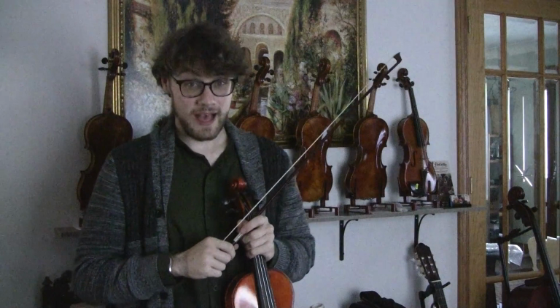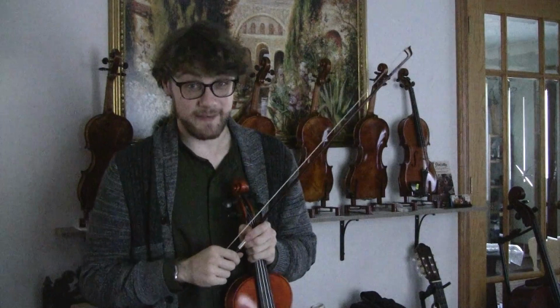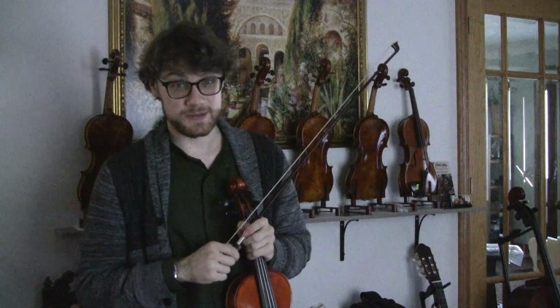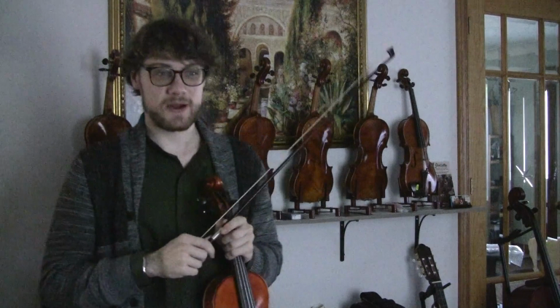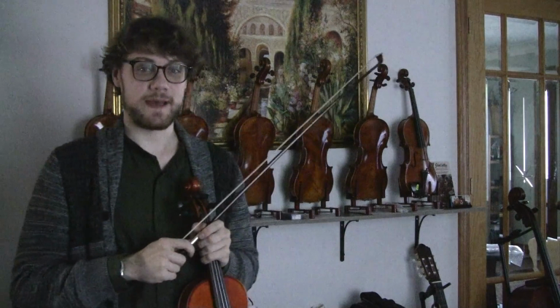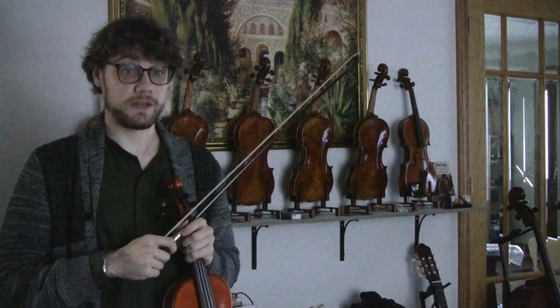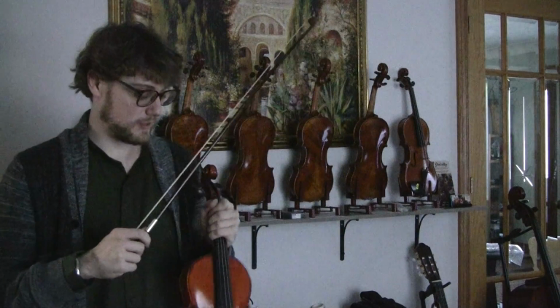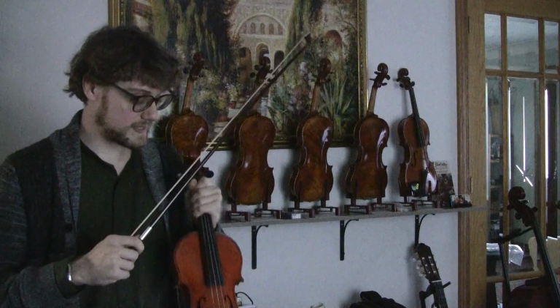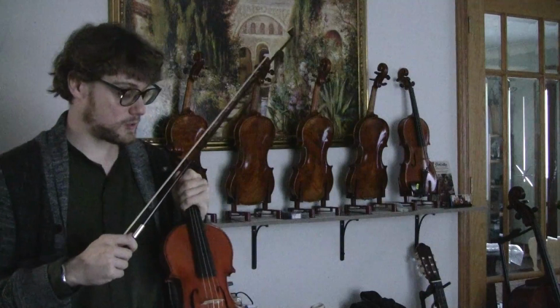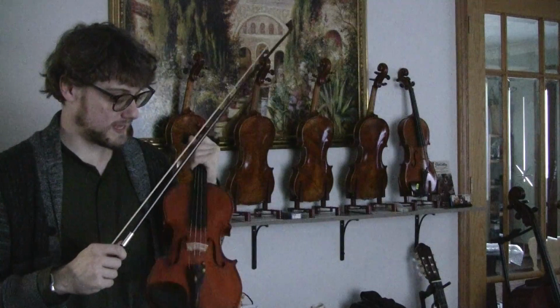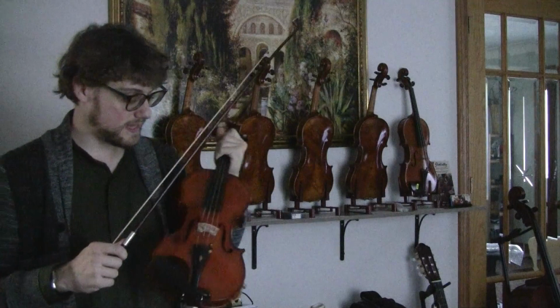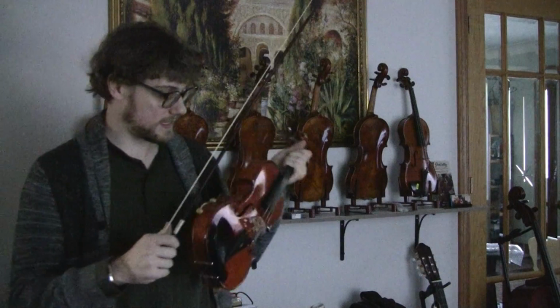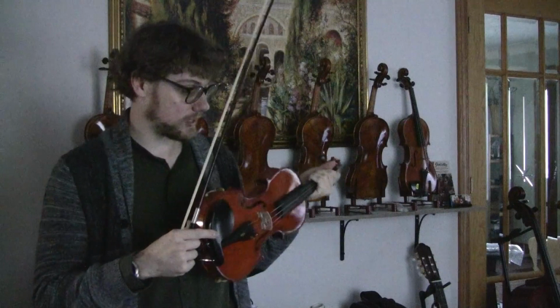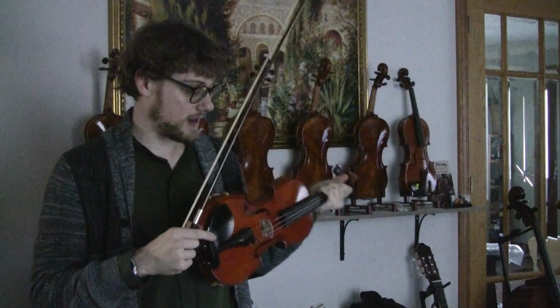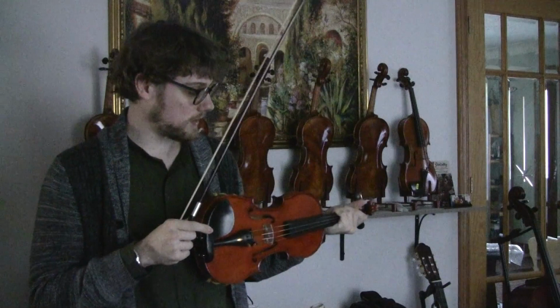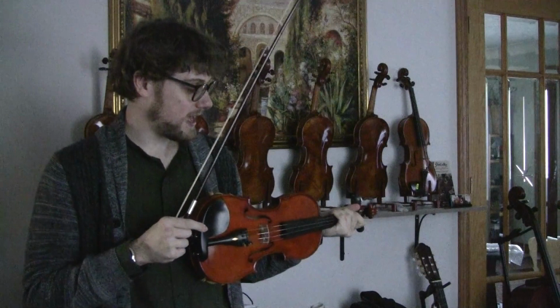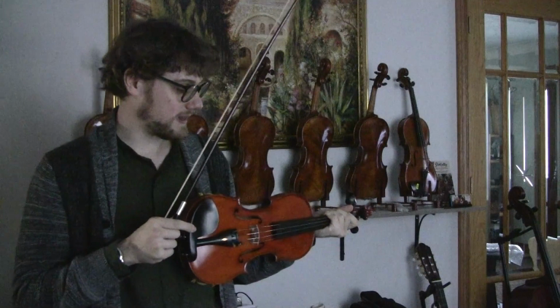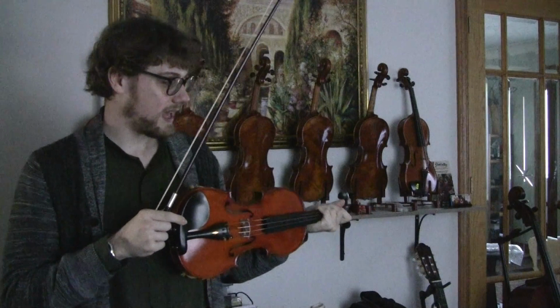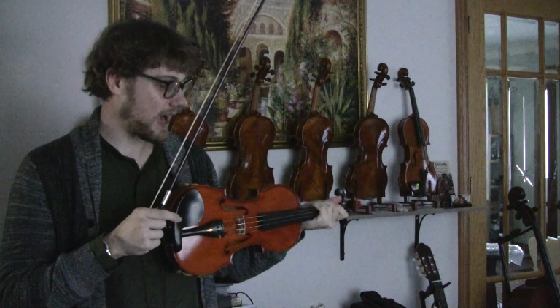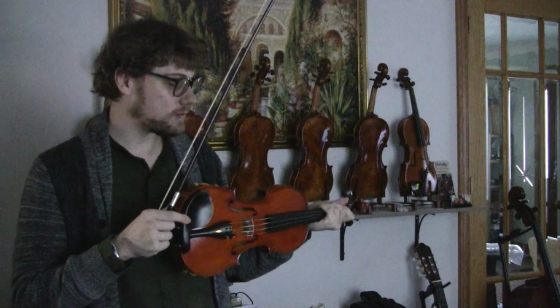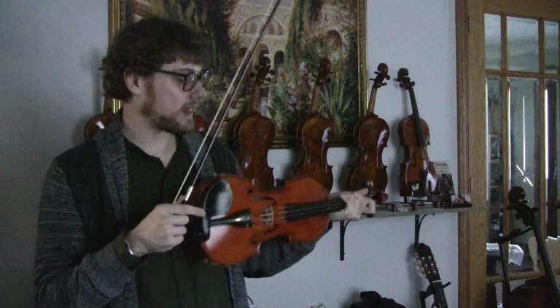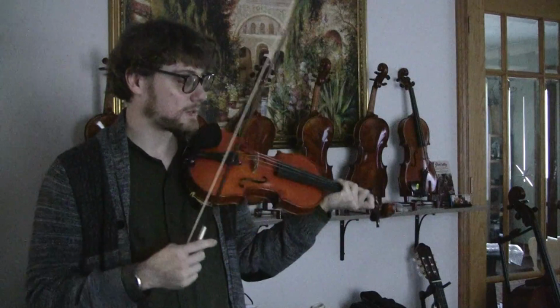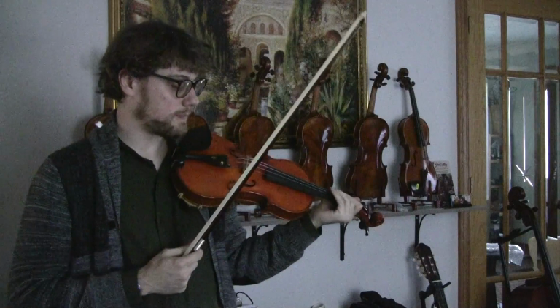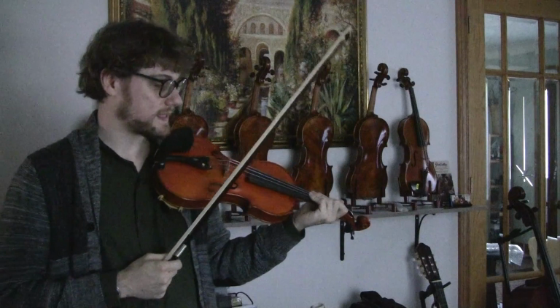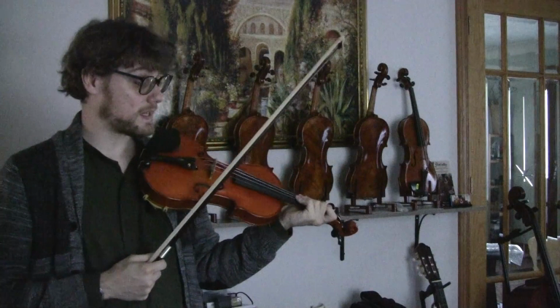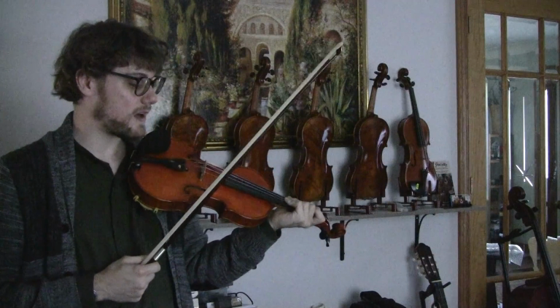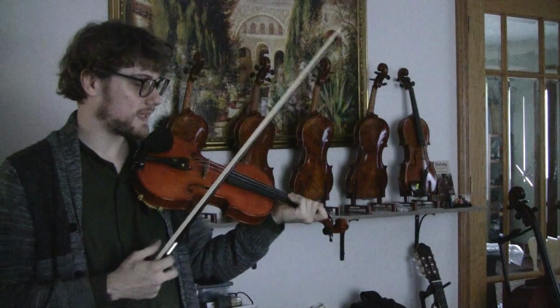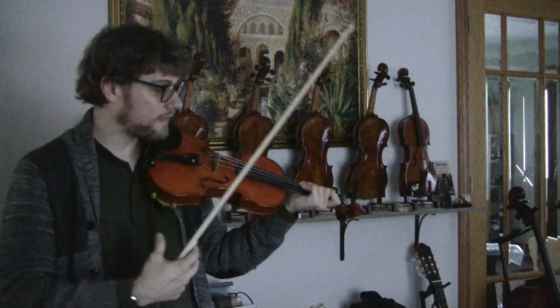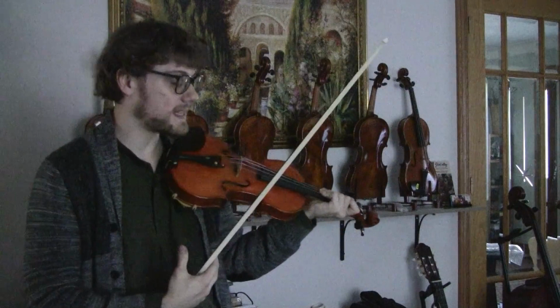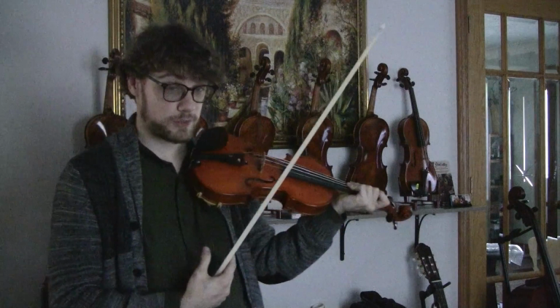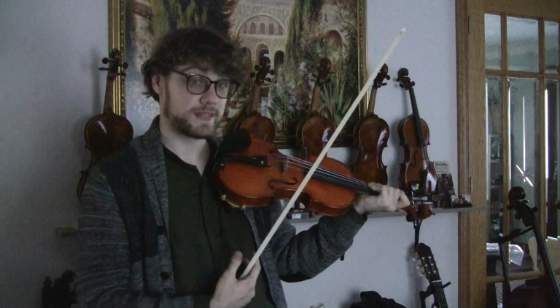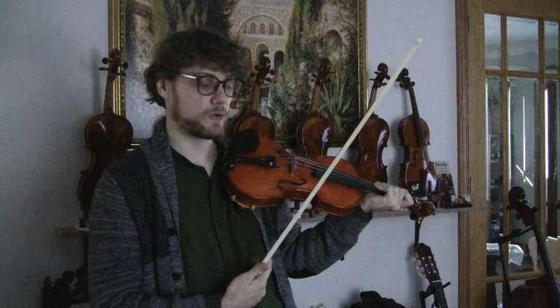Hi, my name is Chris Stork and I'm here at Flocello trying some instruments. This is a Stradivarius model and I do really like how this one responds. It responds very, very quickly and I feel like it has lots of projection inside the room.